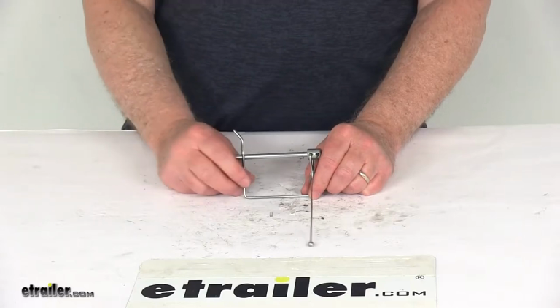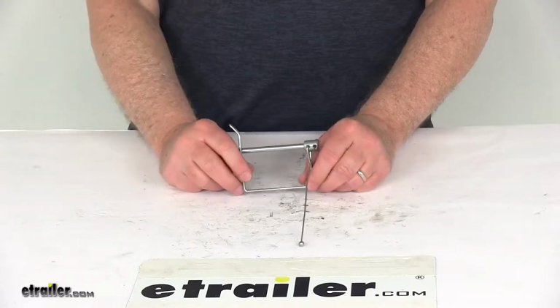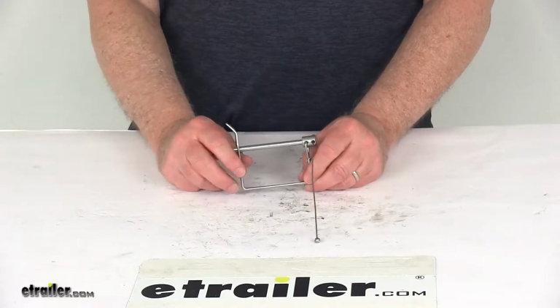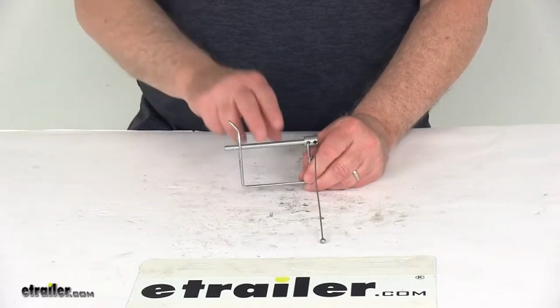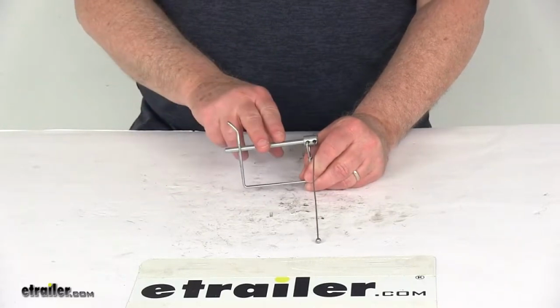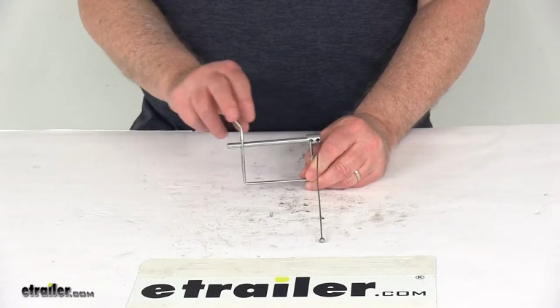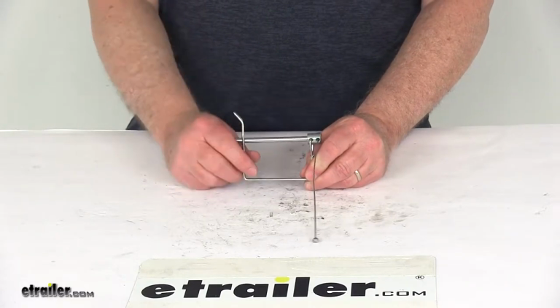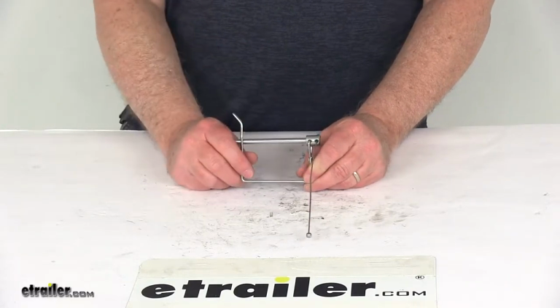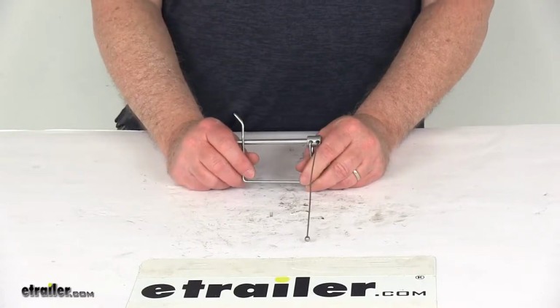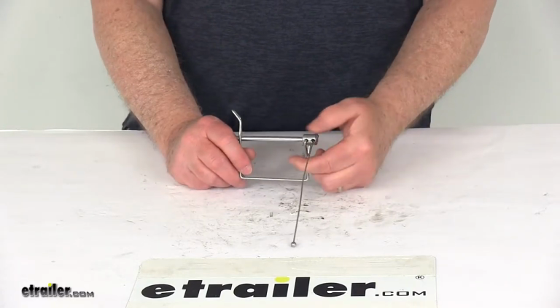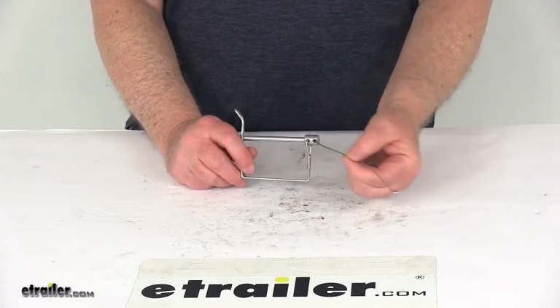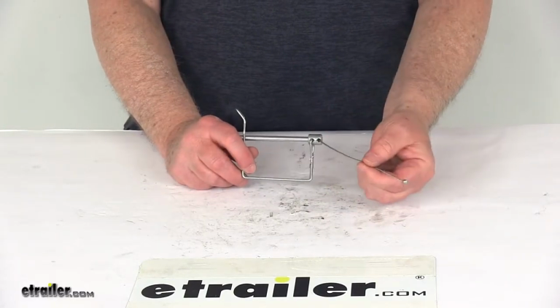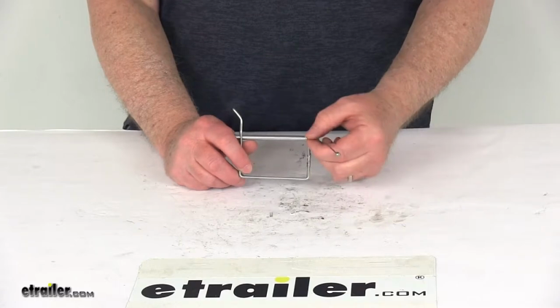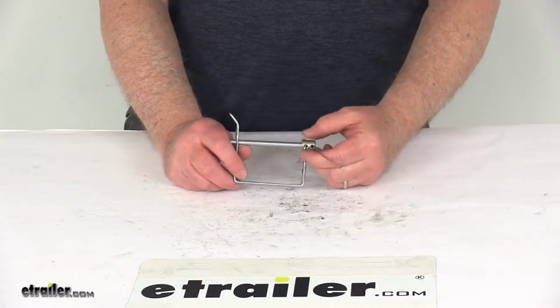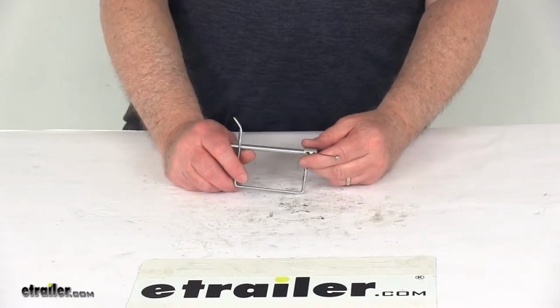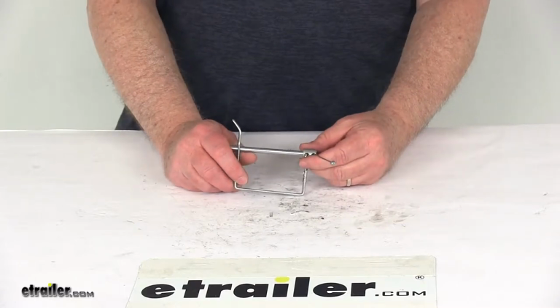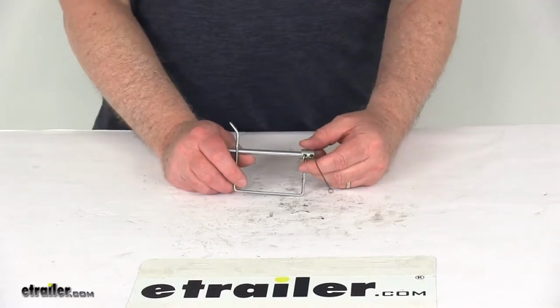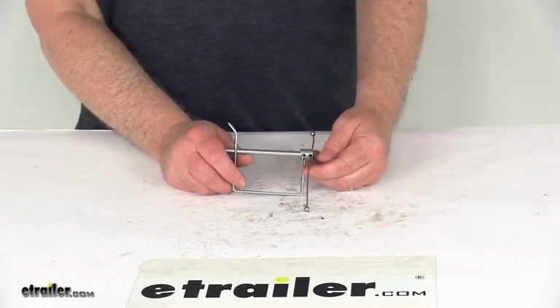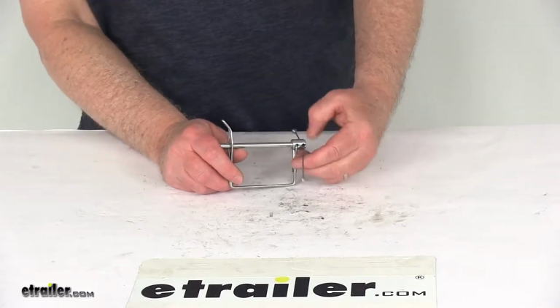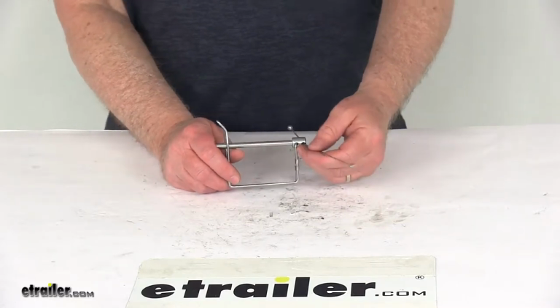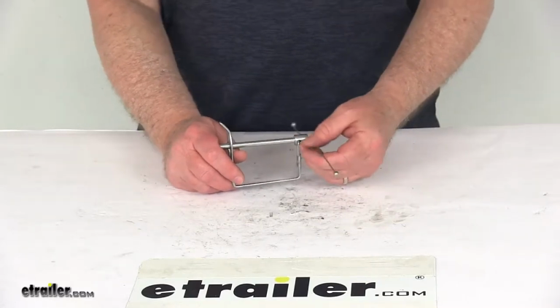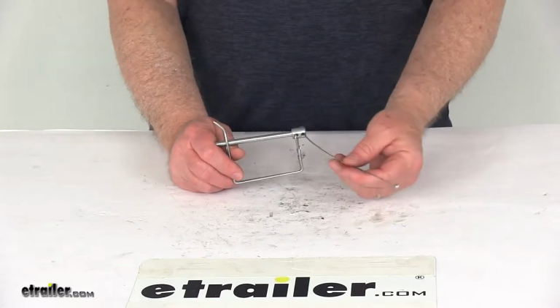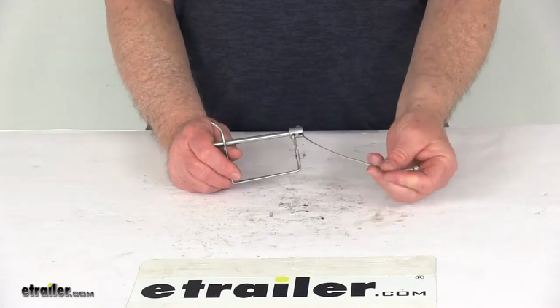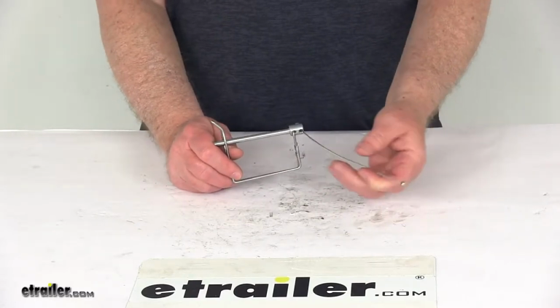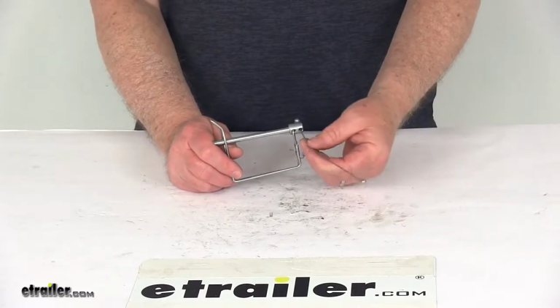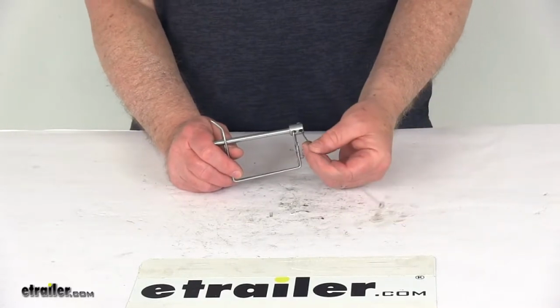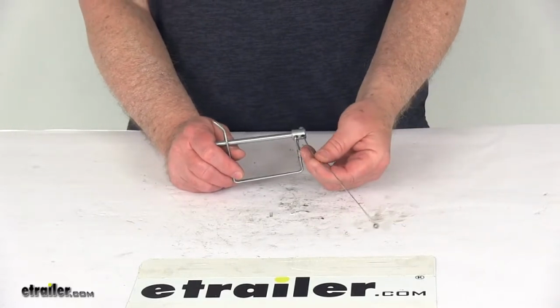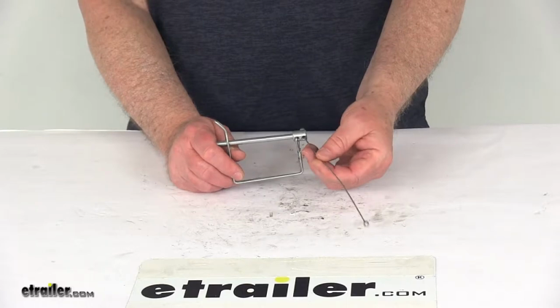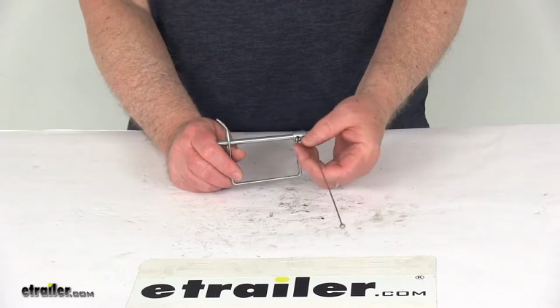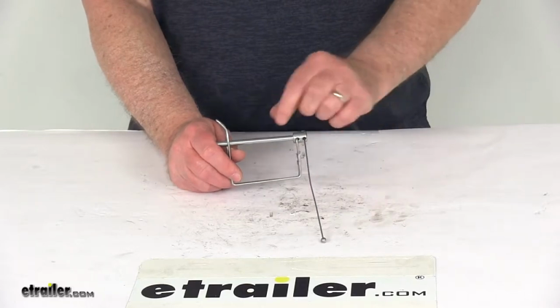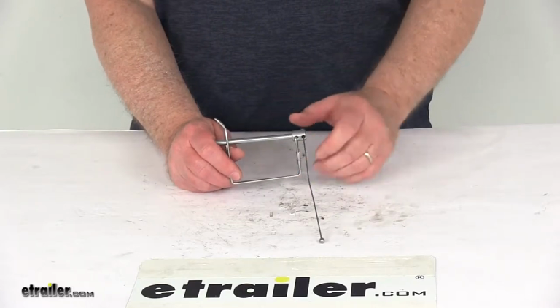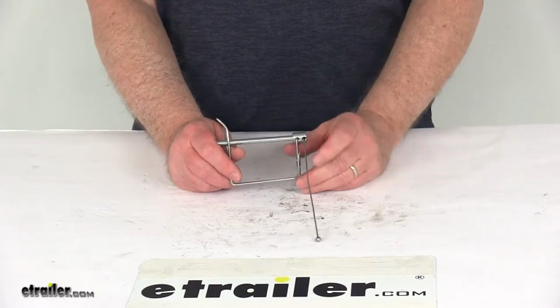Today we're going to take a look at the quarter-inch zinc-plated snapper pin with a lanyard. The lanyard is what is used to keep your pin attached to the hitch when the snapper pin is removed.